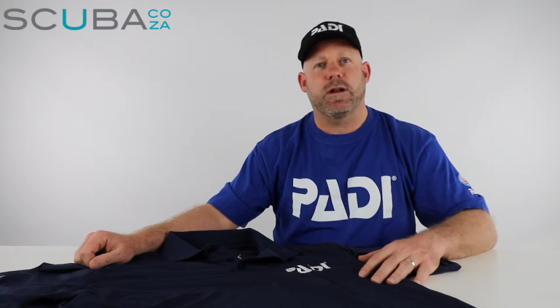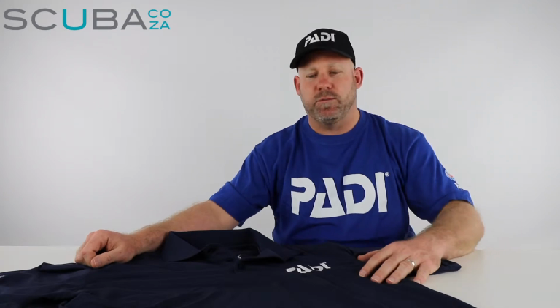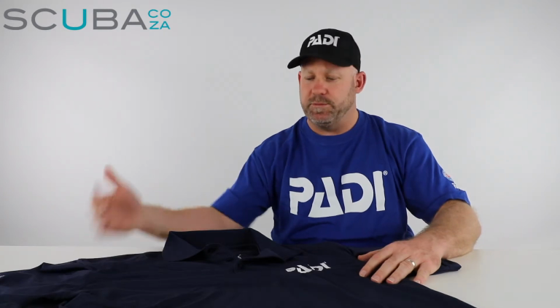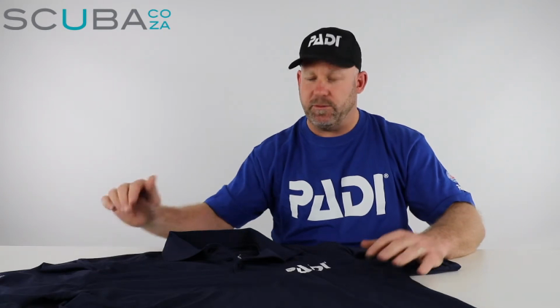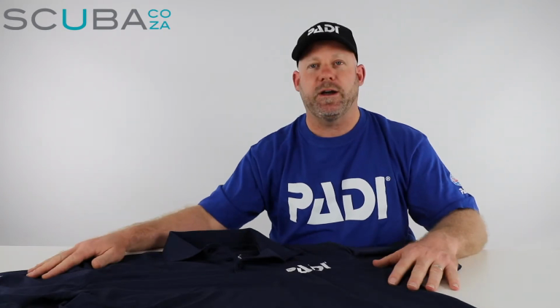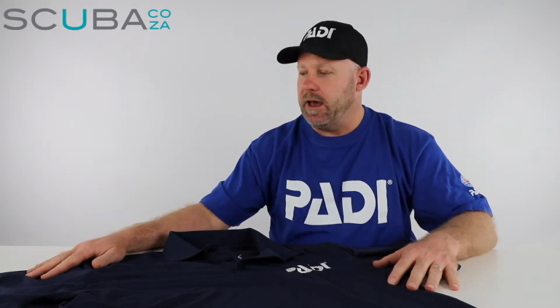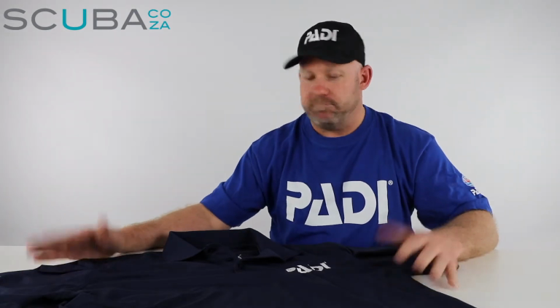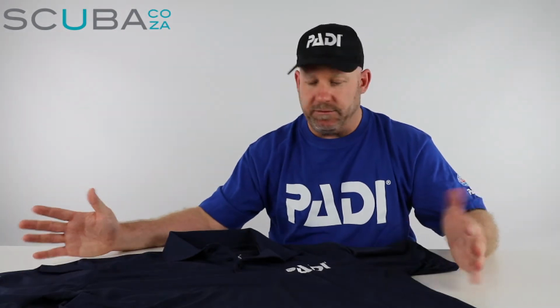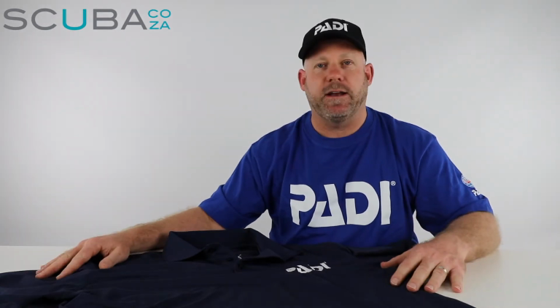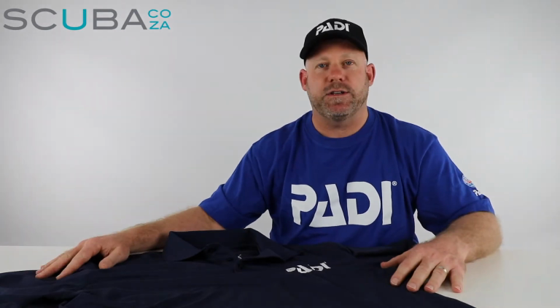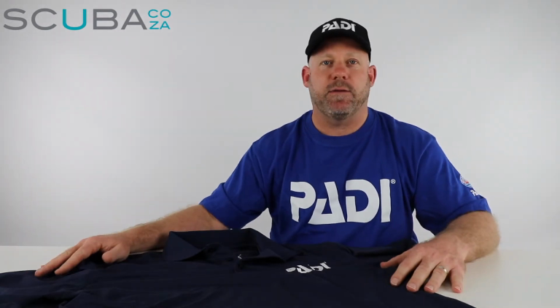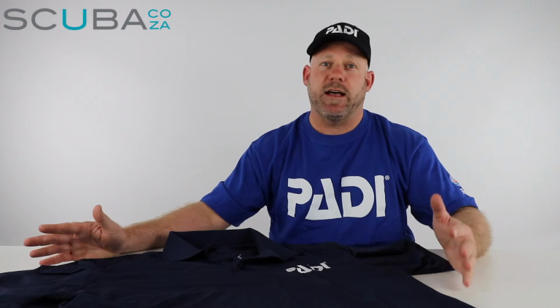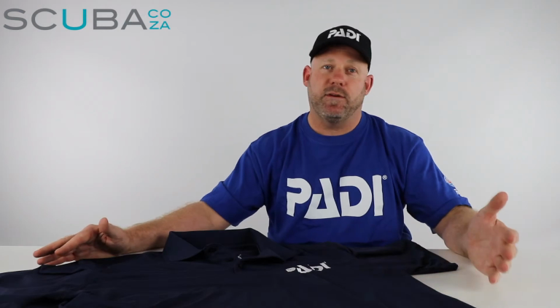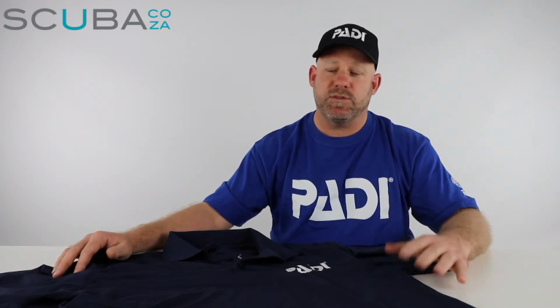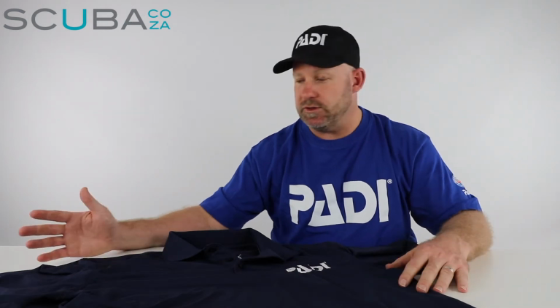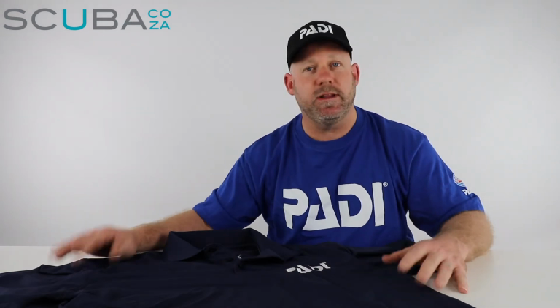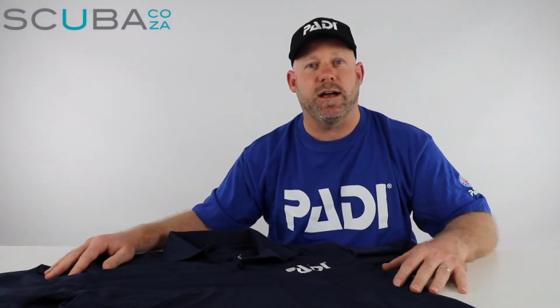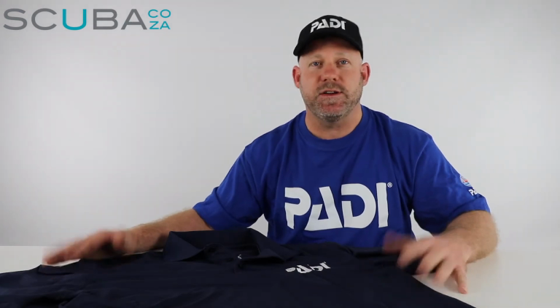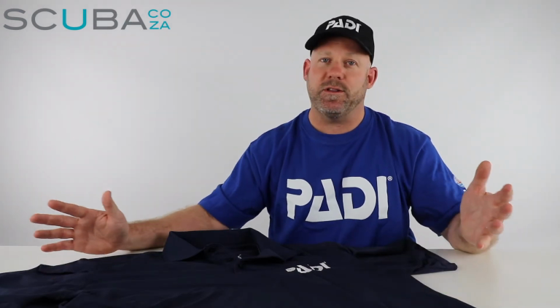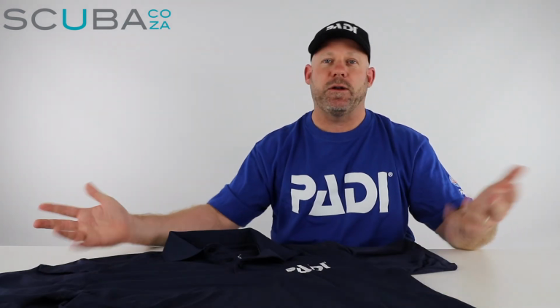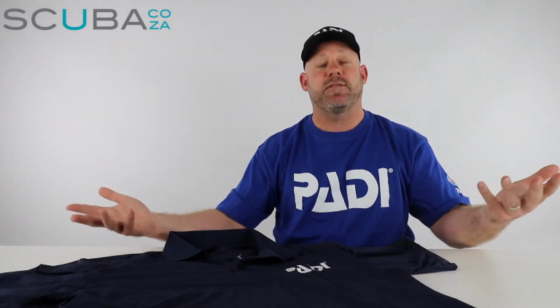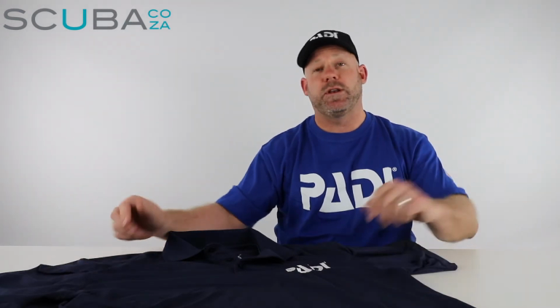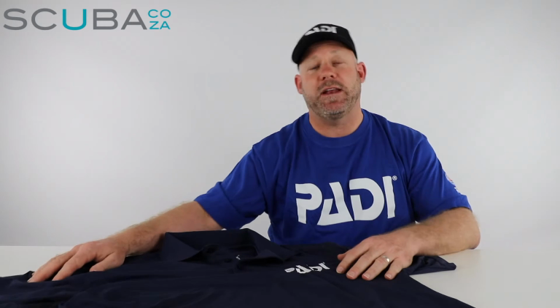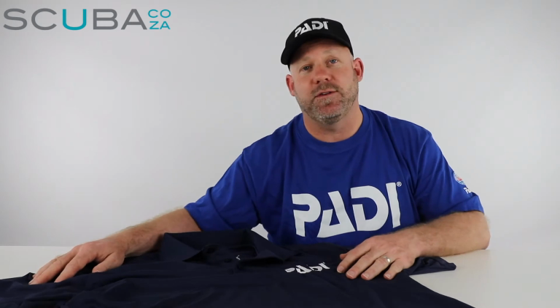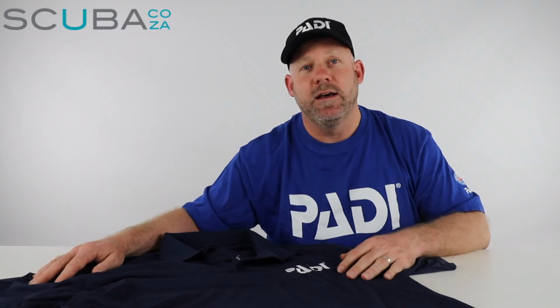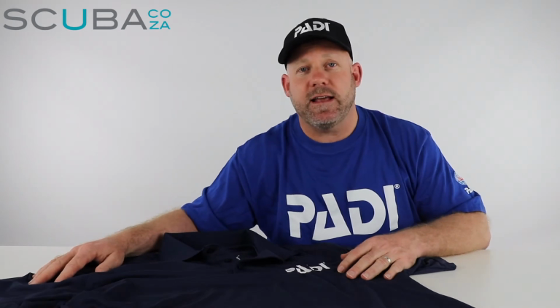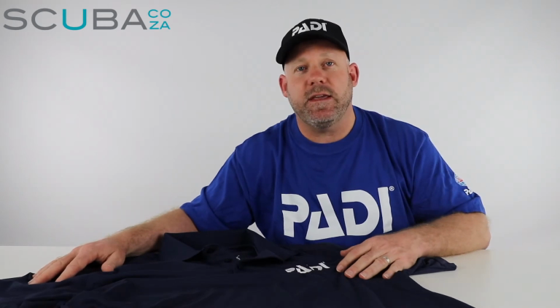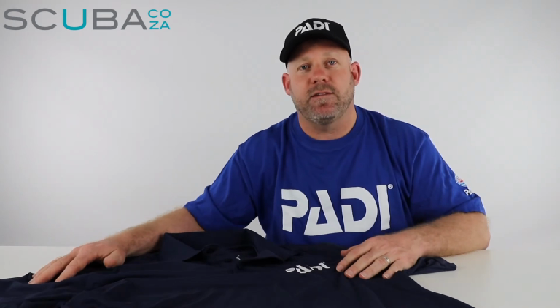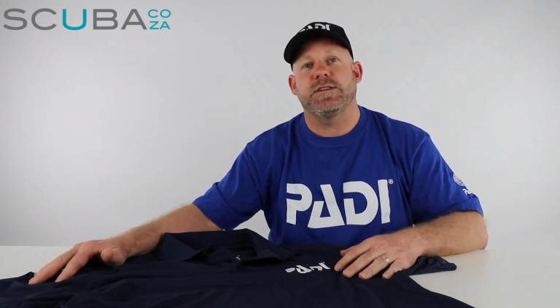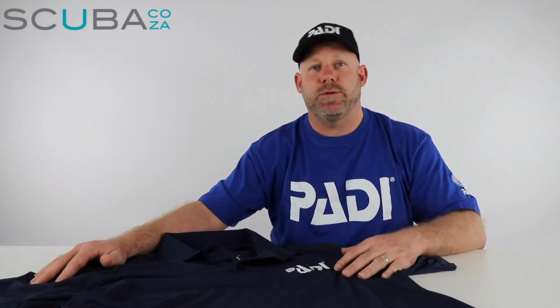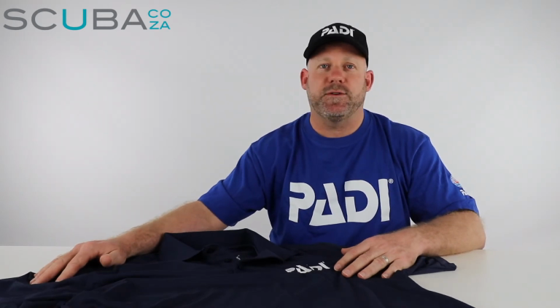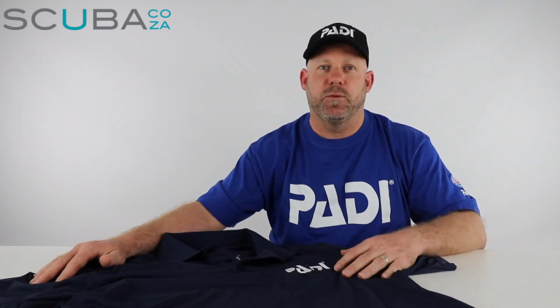It's a really great golf shirt. They come in sizes from extra small to triple extra large, so you can order them online or get them from your nearest PADI dive store. That's it from me and I look forward to seeing you really soon in the water.